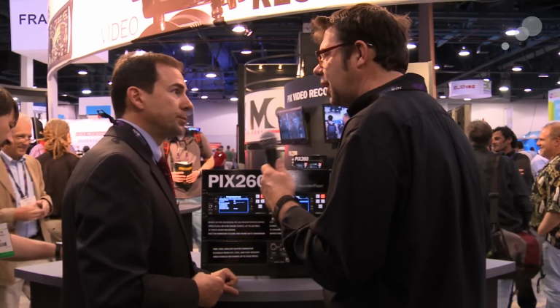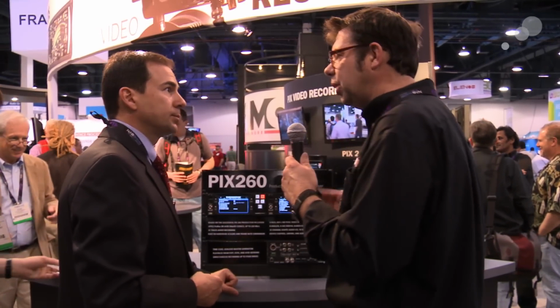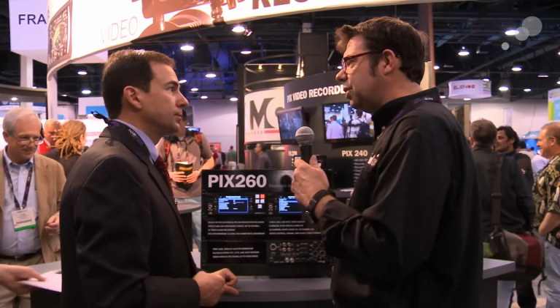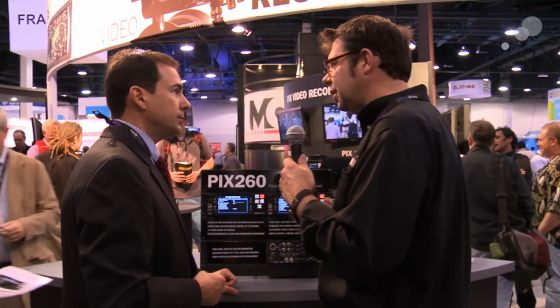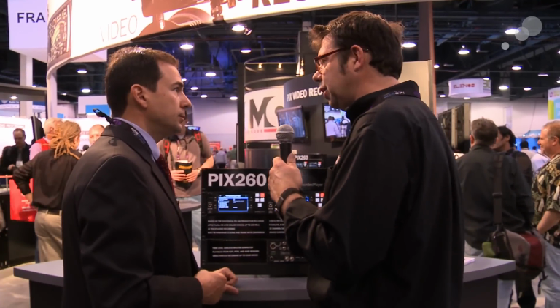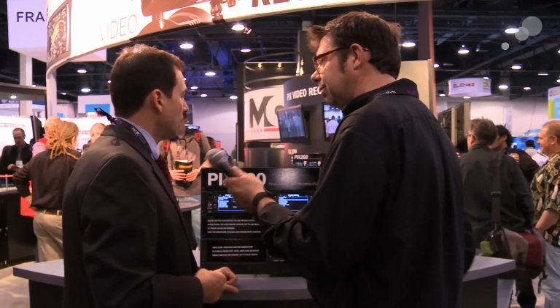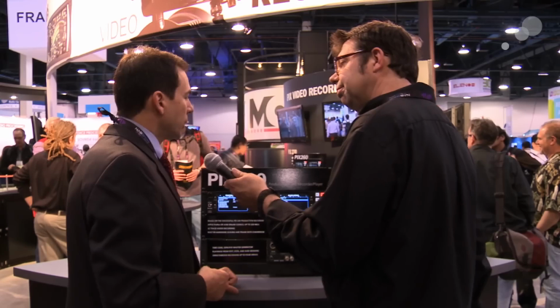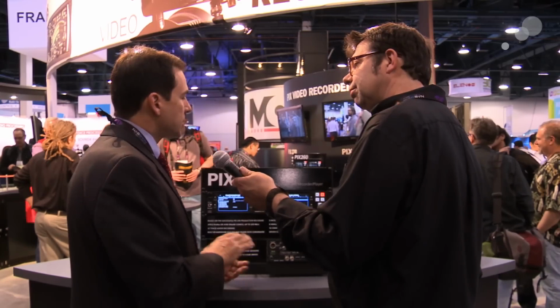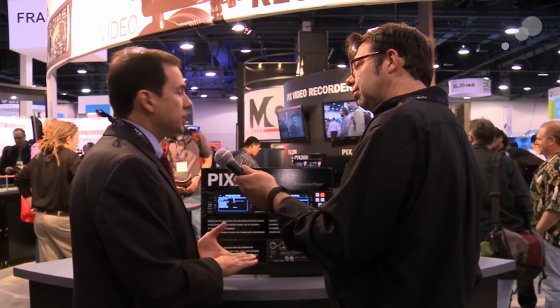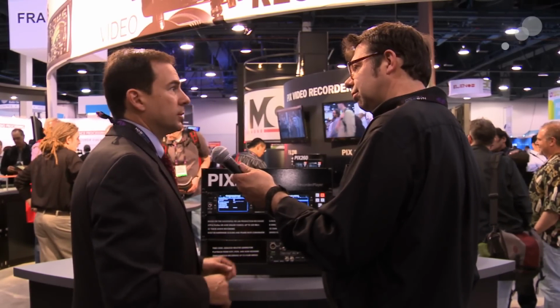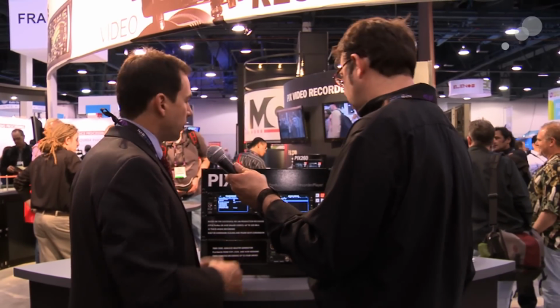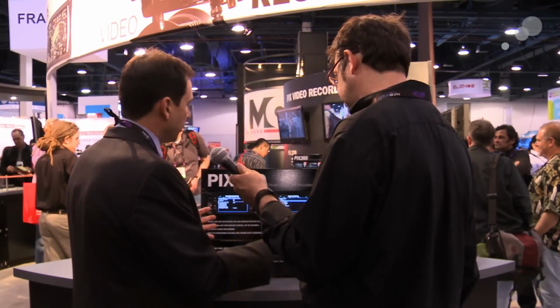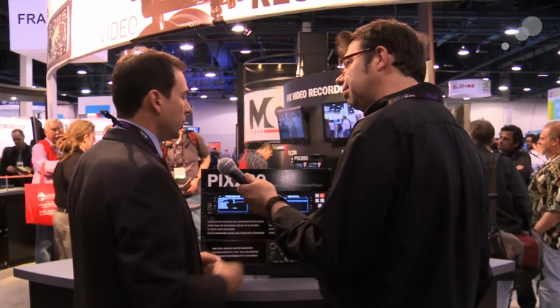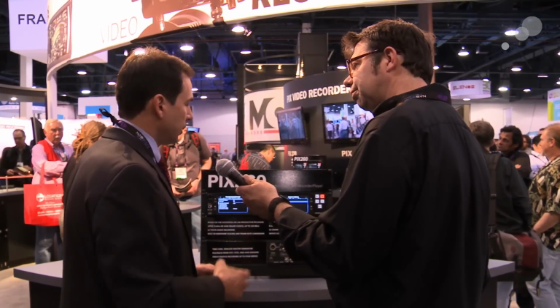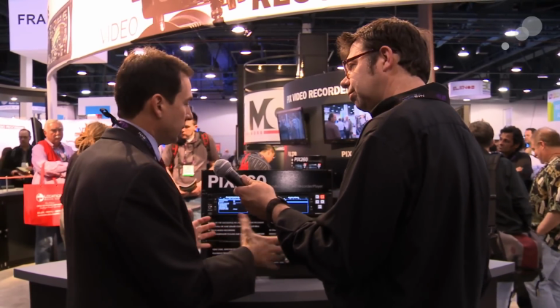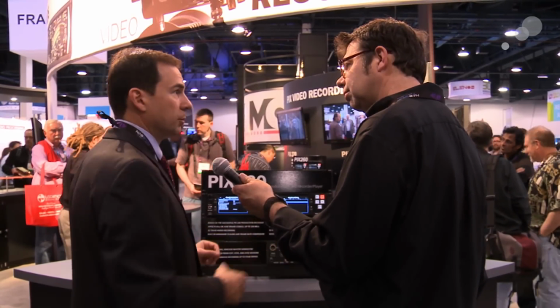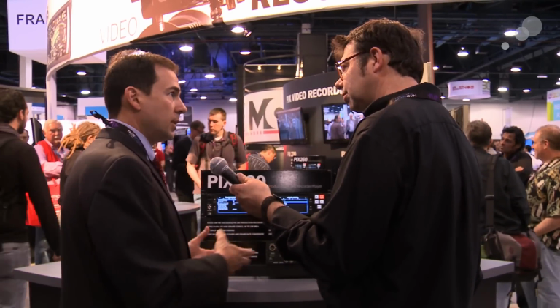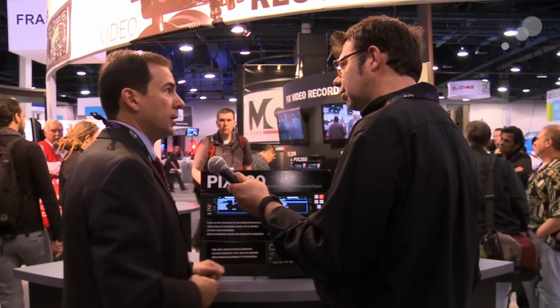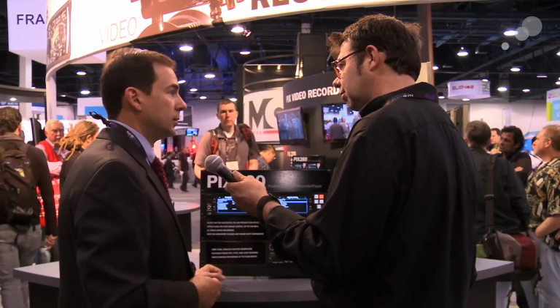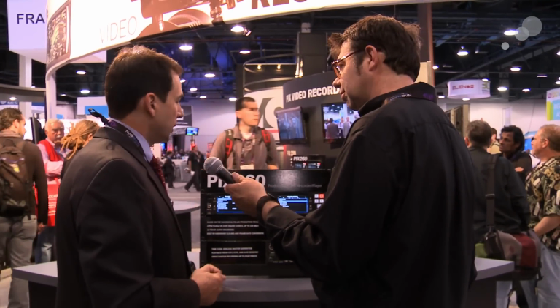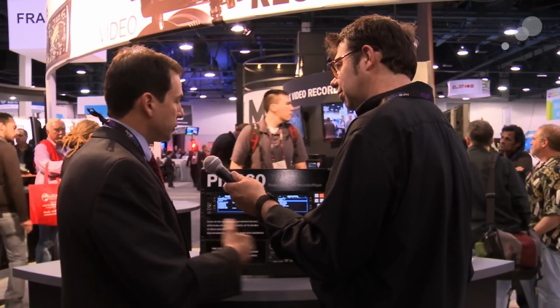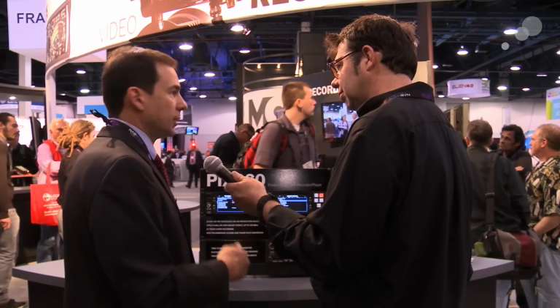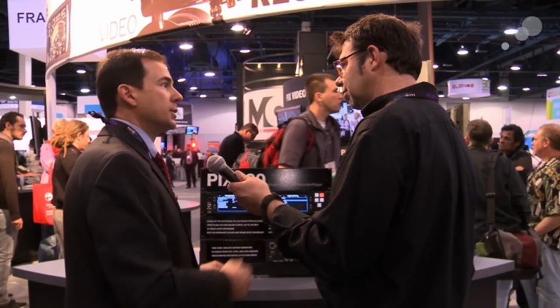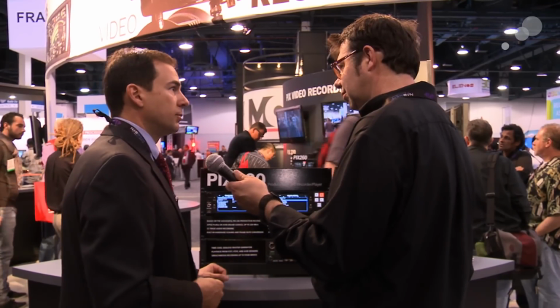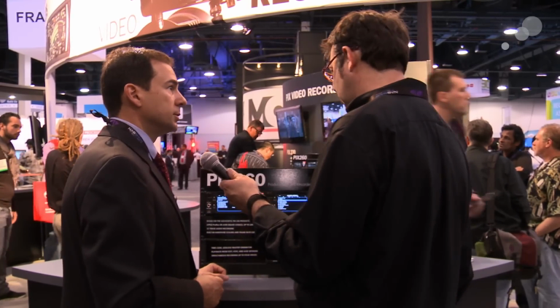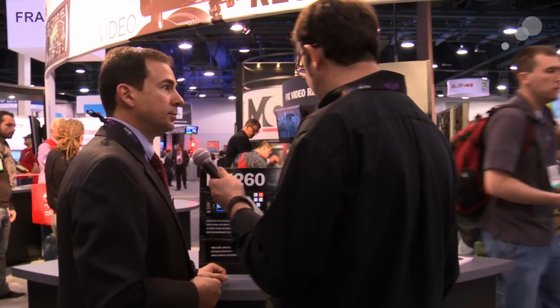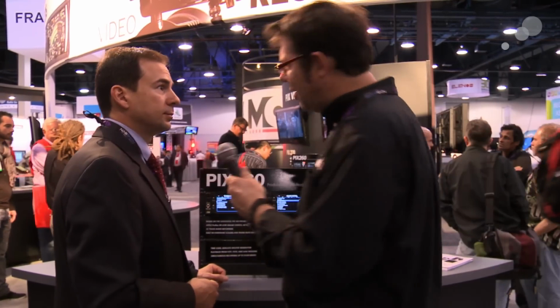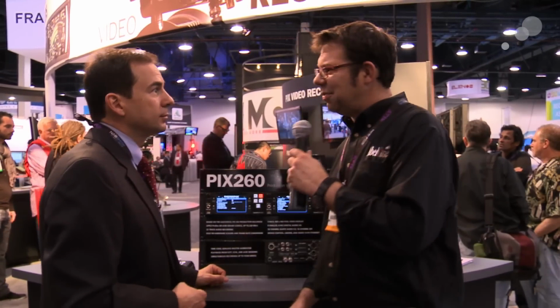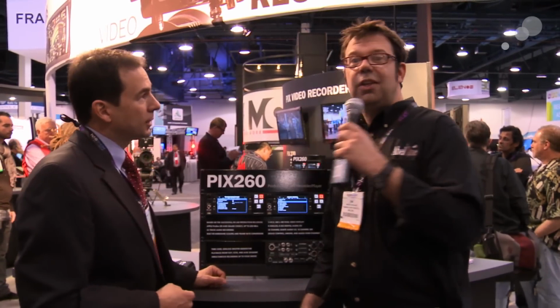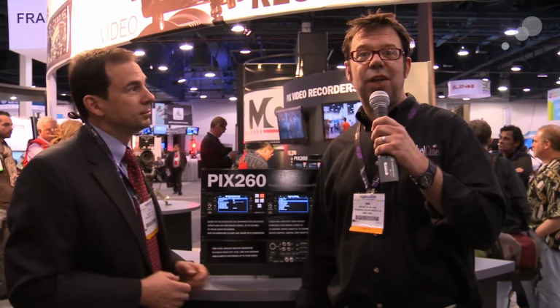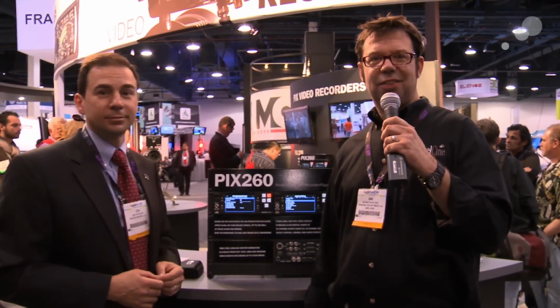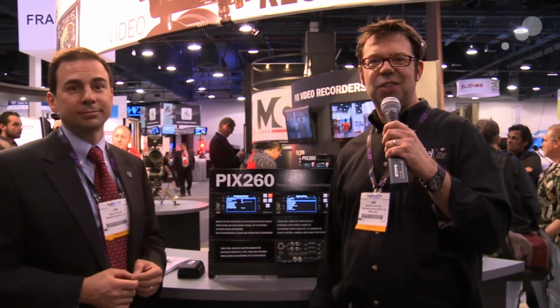Fantastic. And when can we start to see this rolling out? We're going to see this late summer. We've got fully working, feature-complete units here, and we're going to be transitioning and finalizing for production. Thanks so much, thanks for watching, see you again soon.